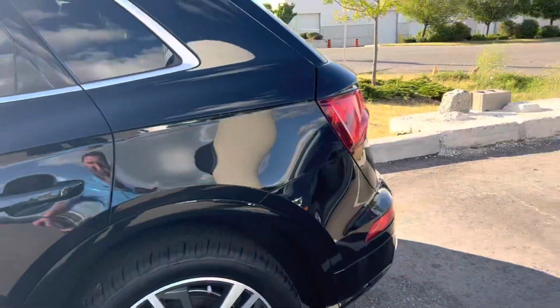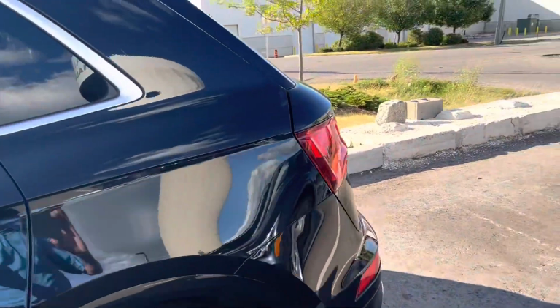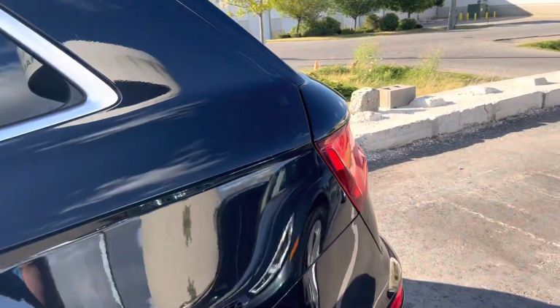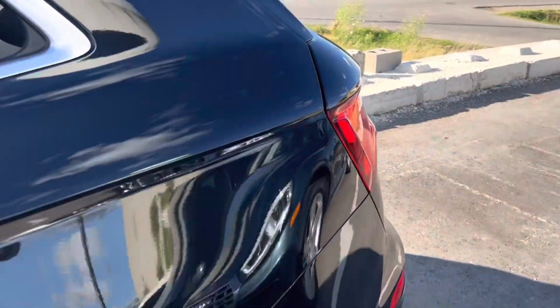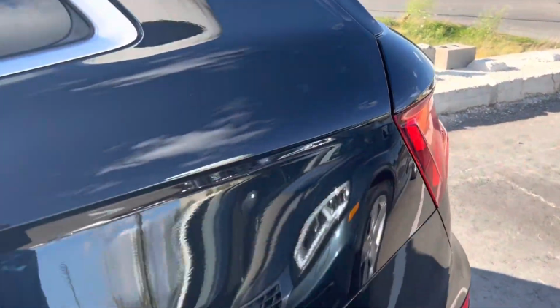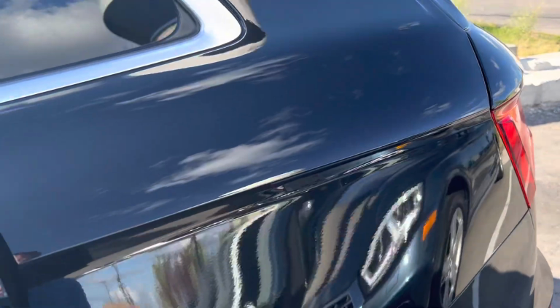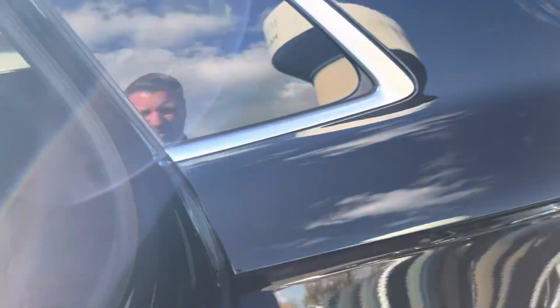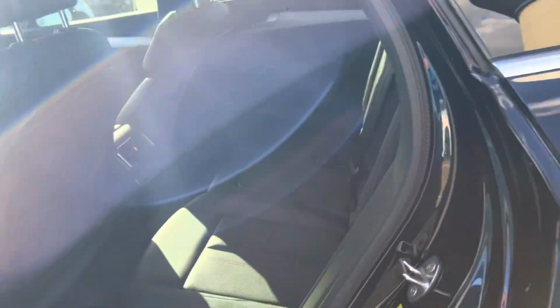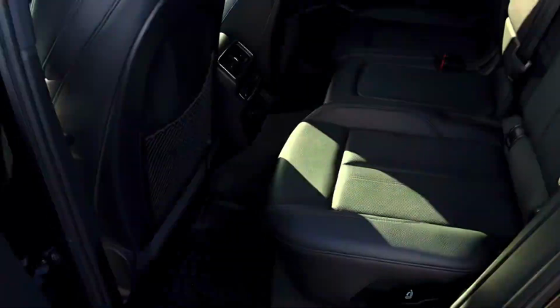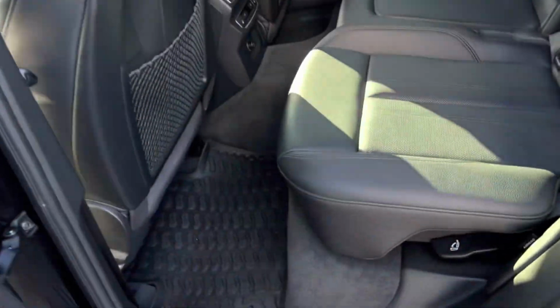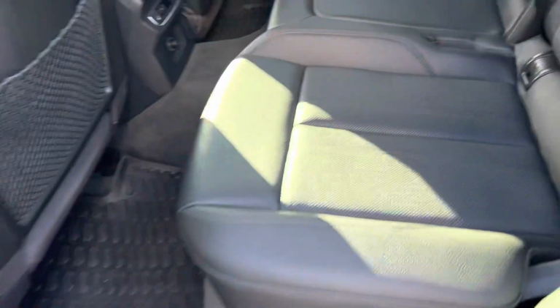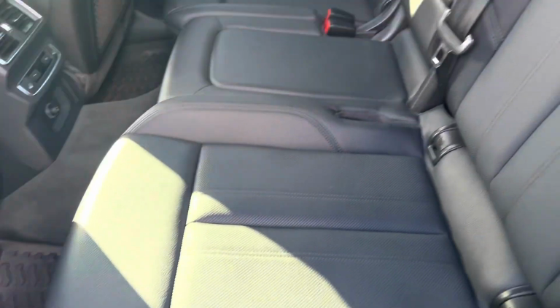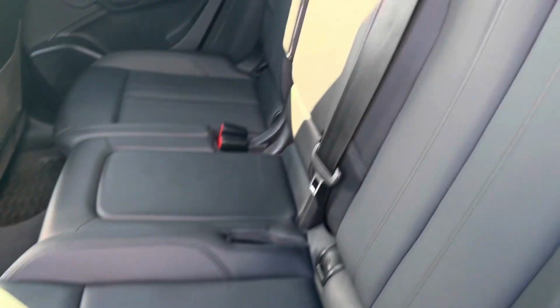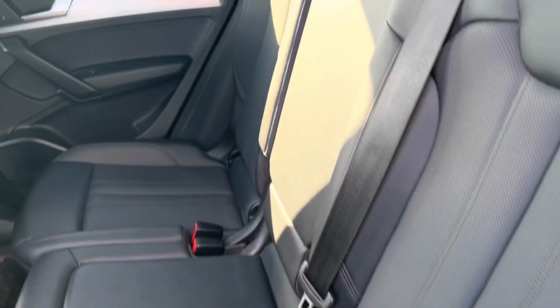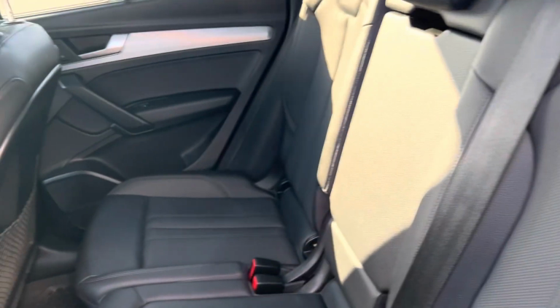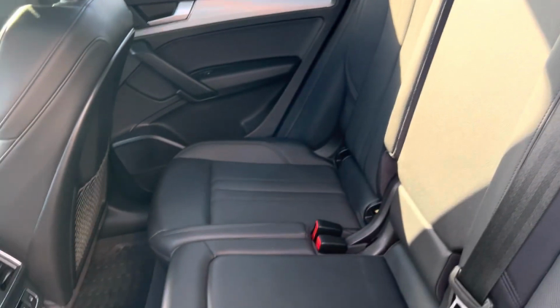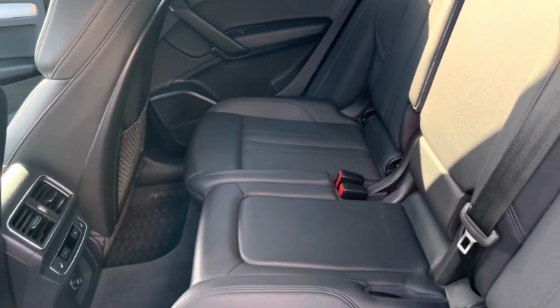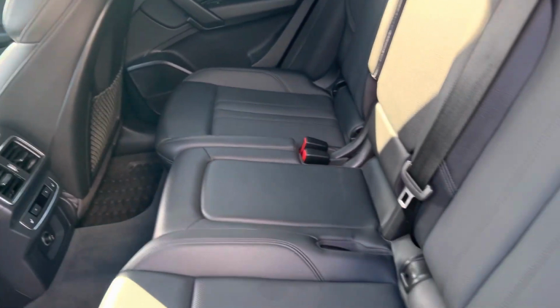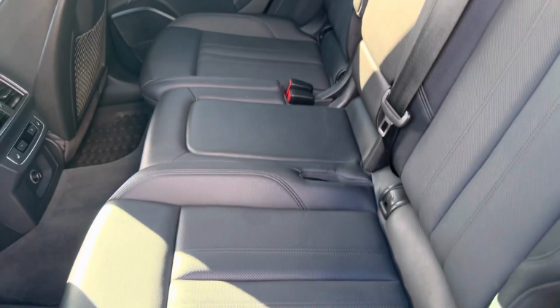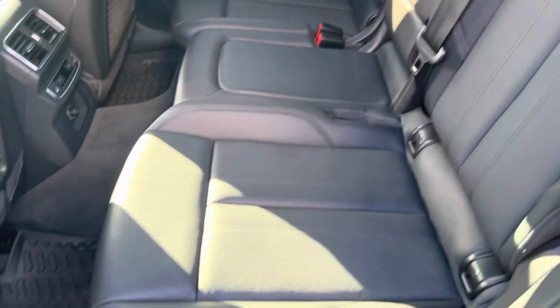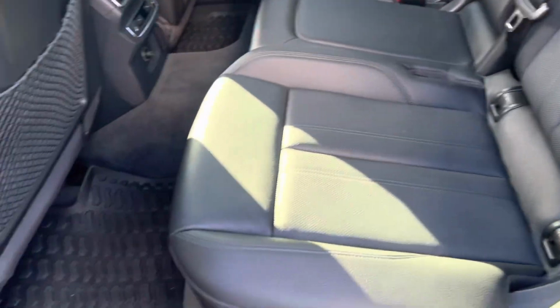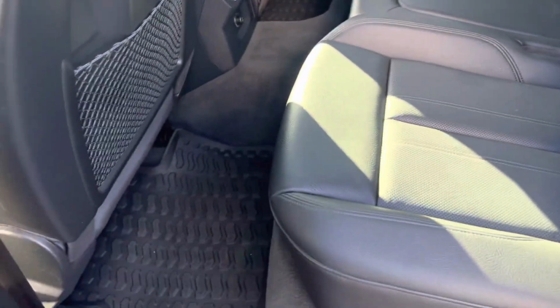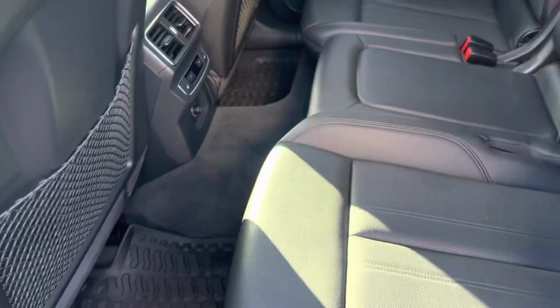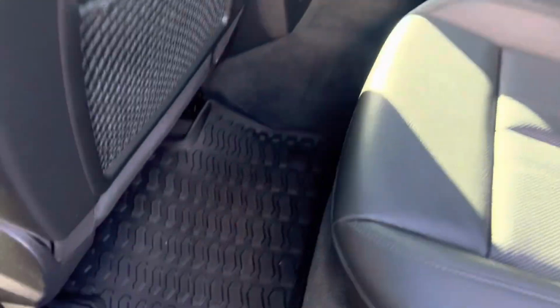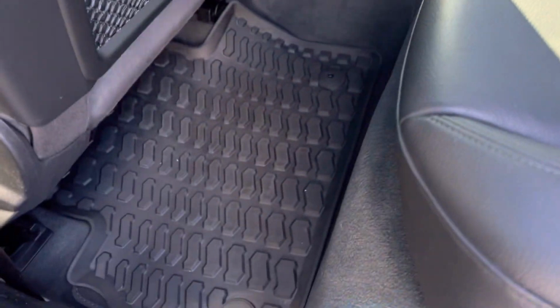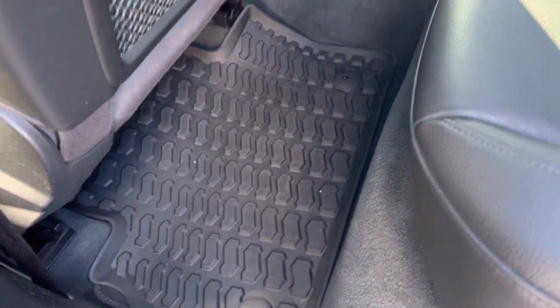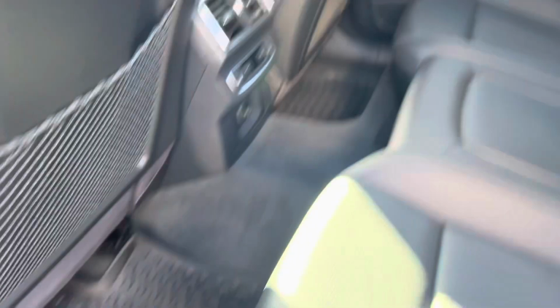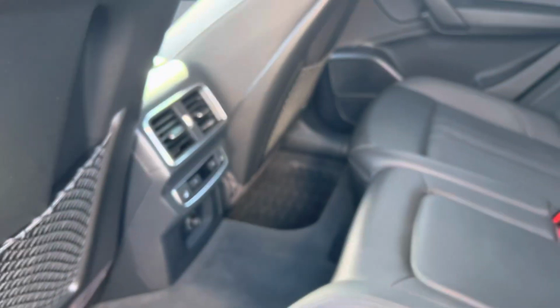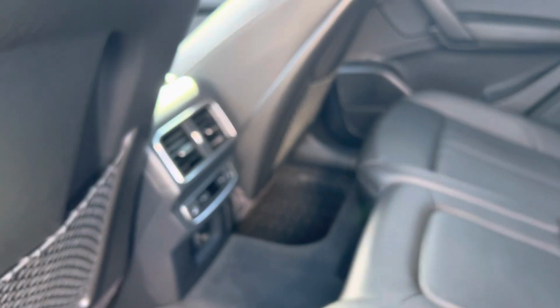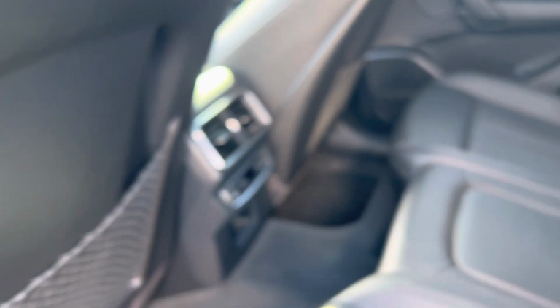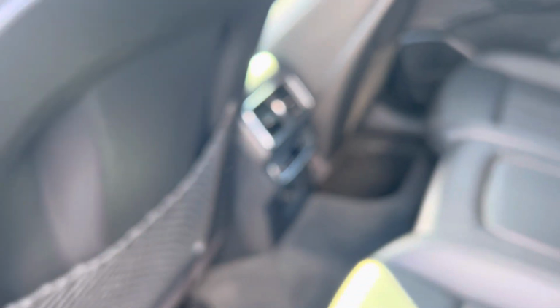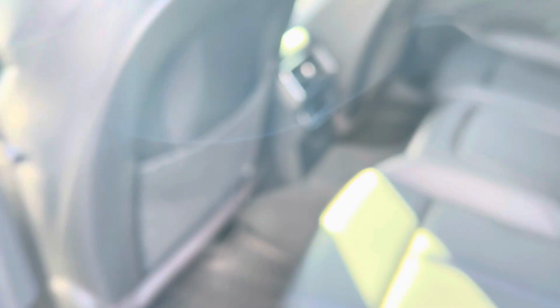As you can see, beautiful black leather interior. The black seats look like they've barely ever been used. You got the nice rubber mats there, and you can see the rear heated seats there.